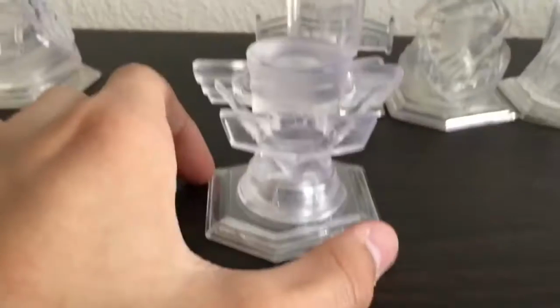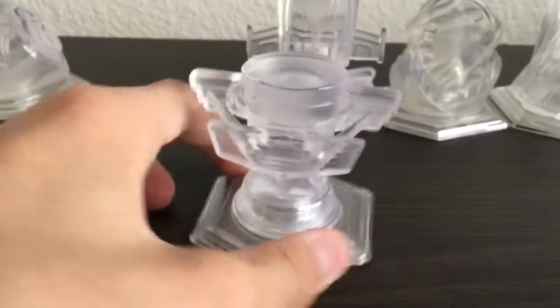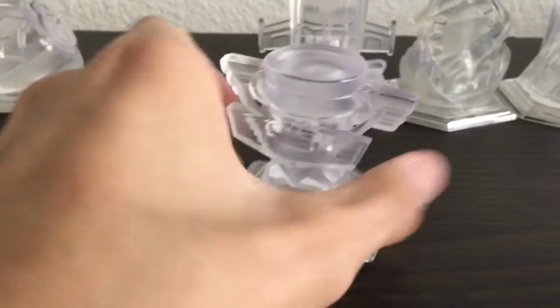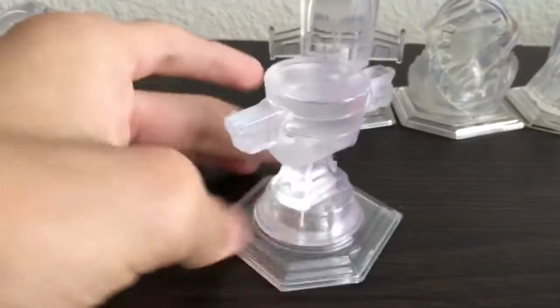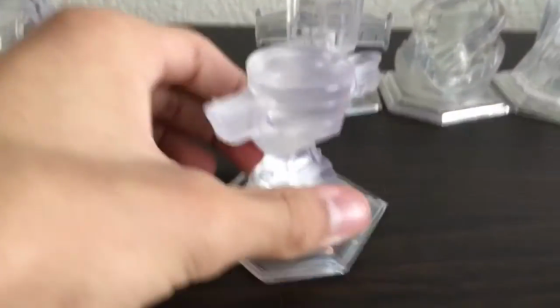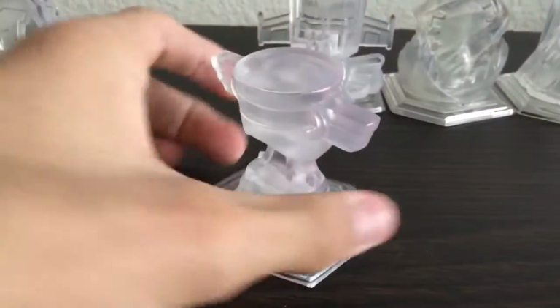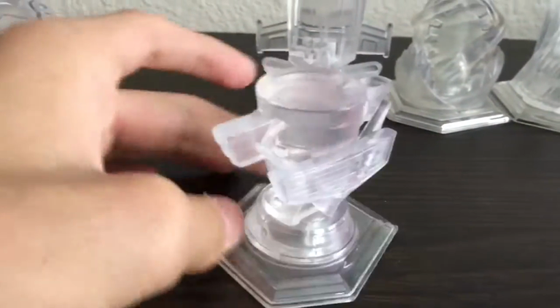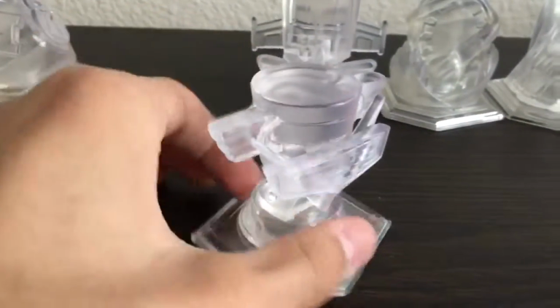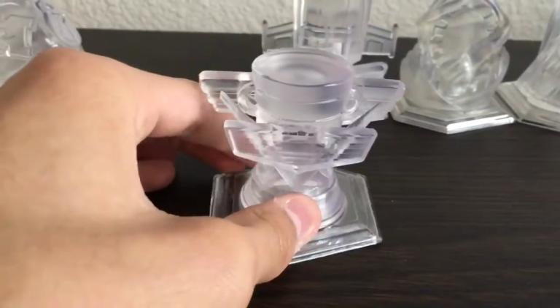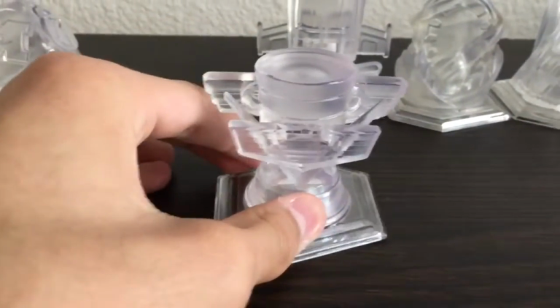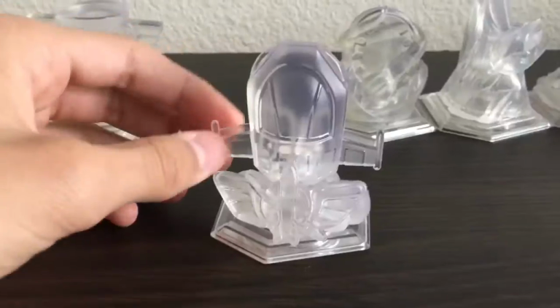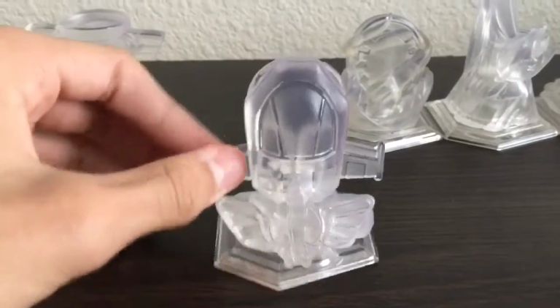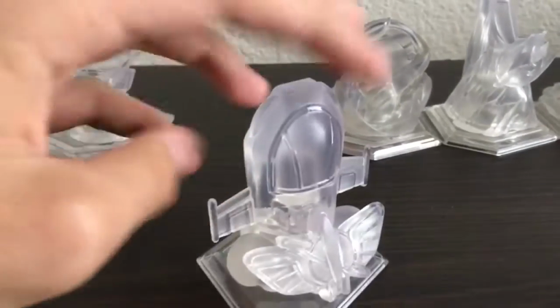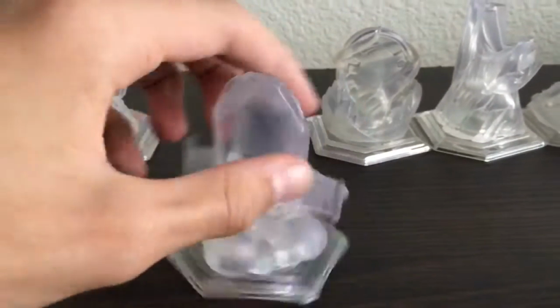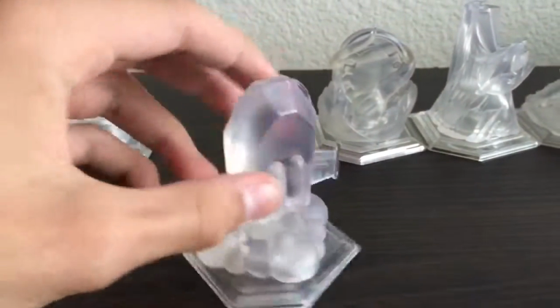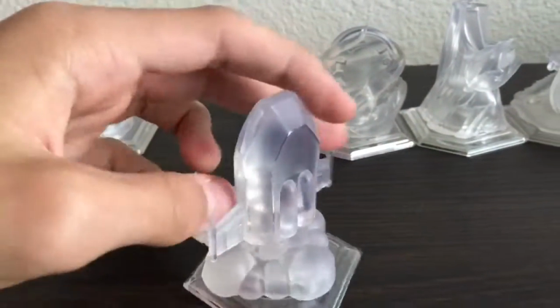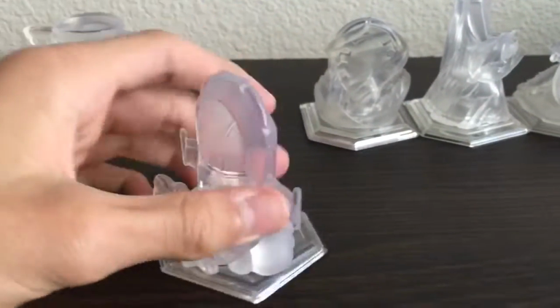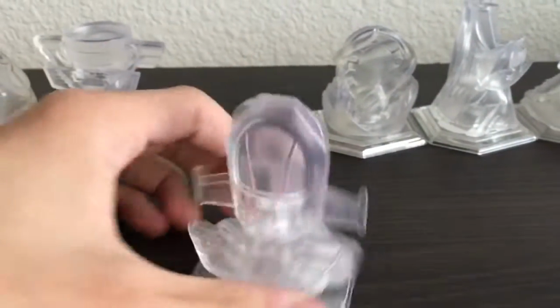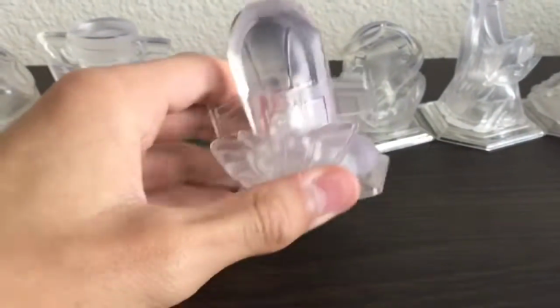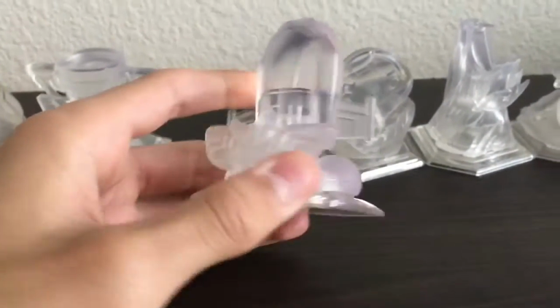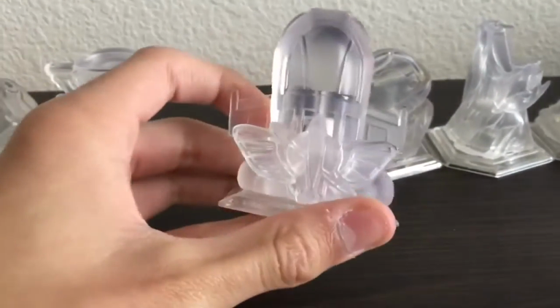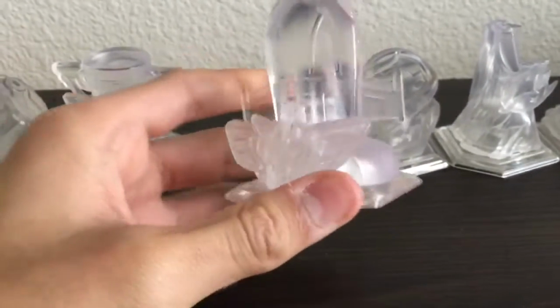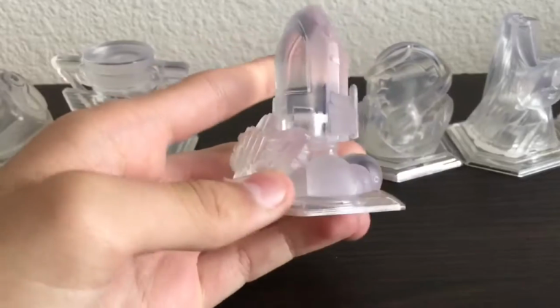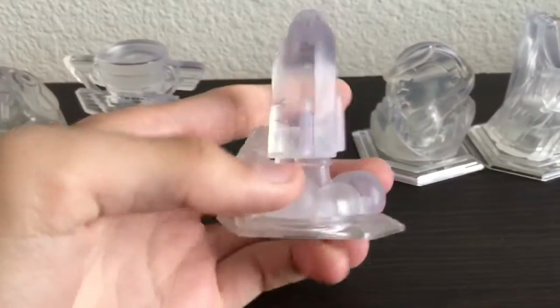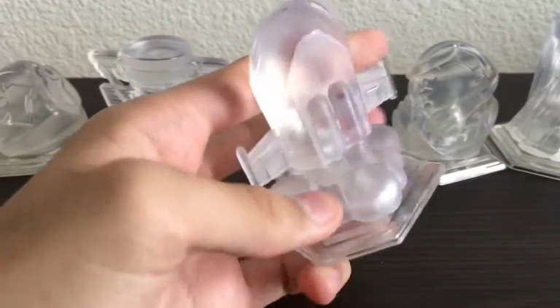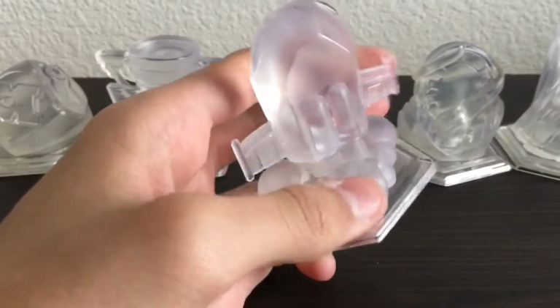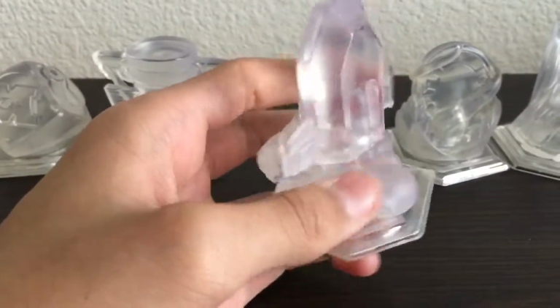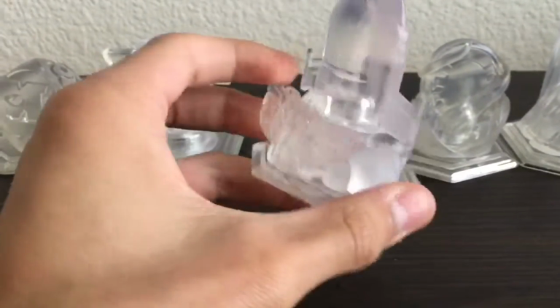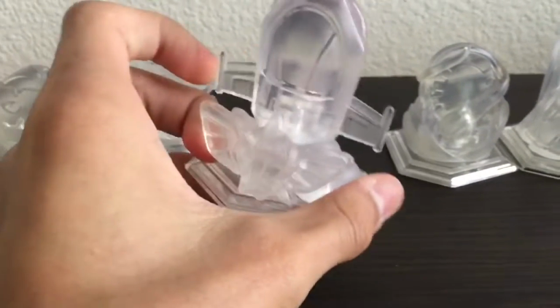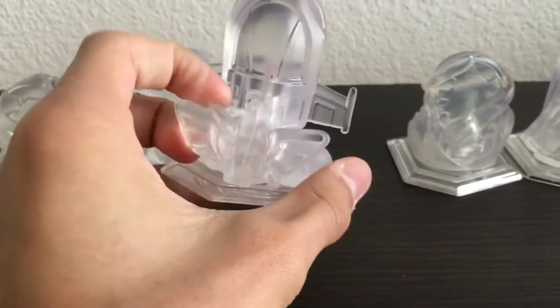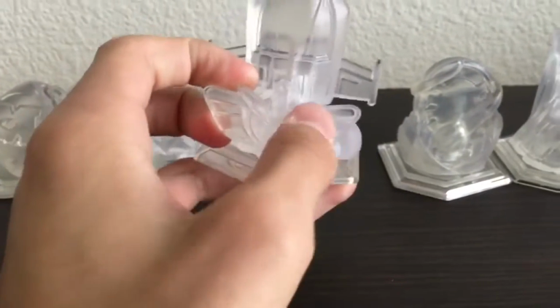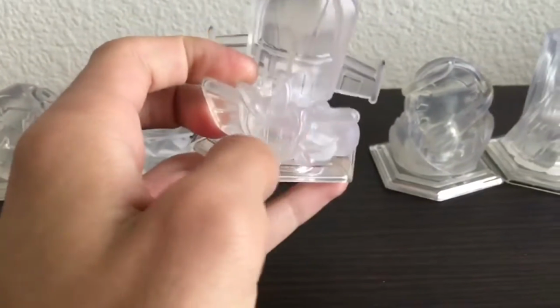Here's the Cars playset piece — it's like the Piston Cup. And here's the Toy Story in Space playset piece, it's like the Buzz Lightyear rocket ship with the dust coming out and the Star Command logo on it.